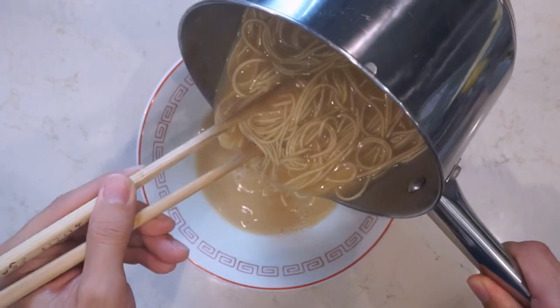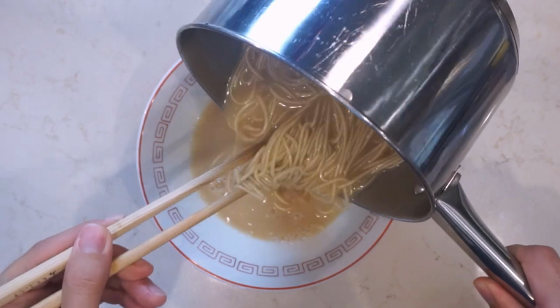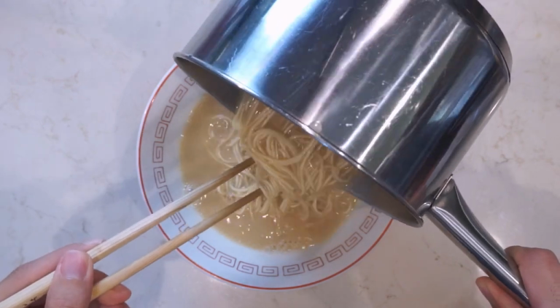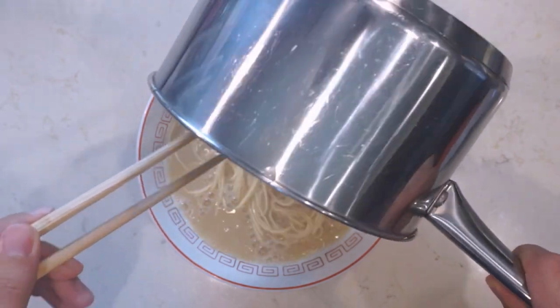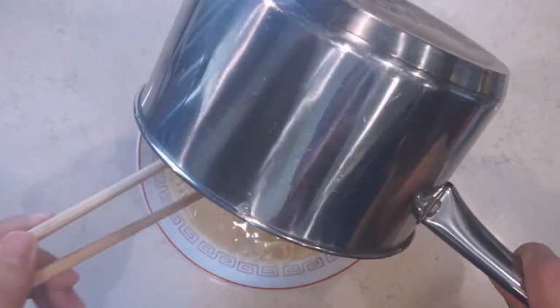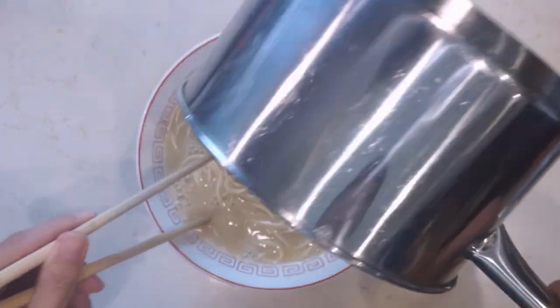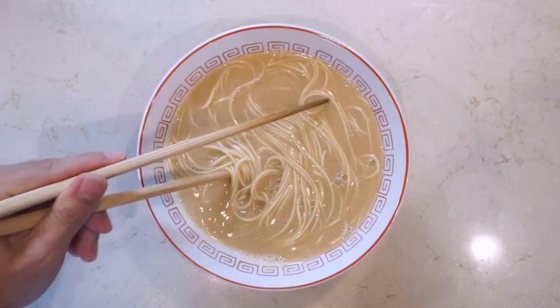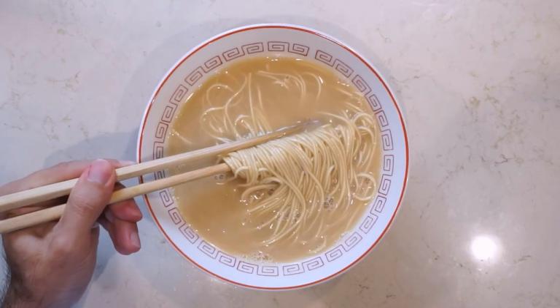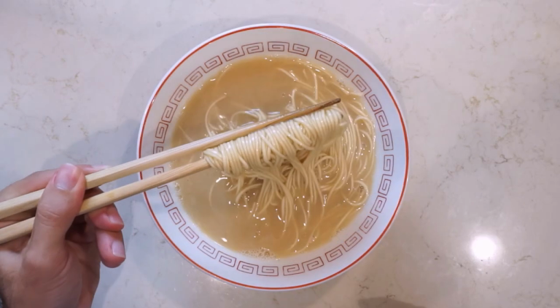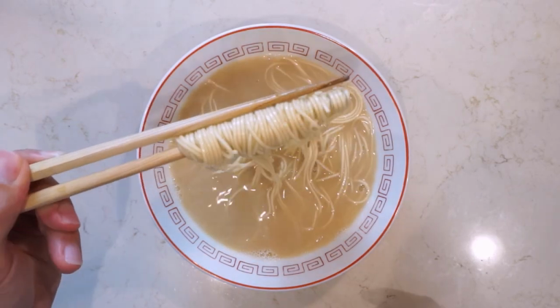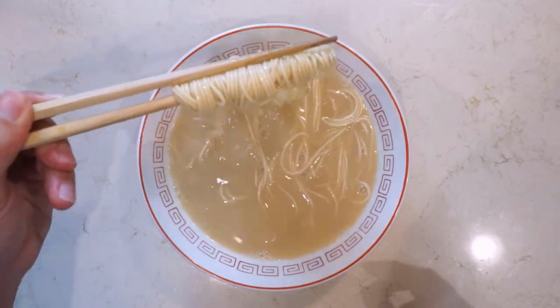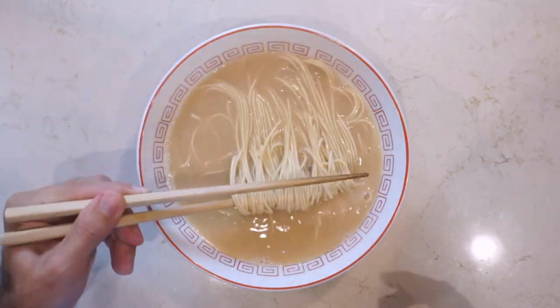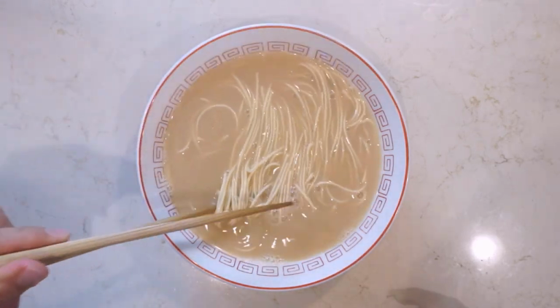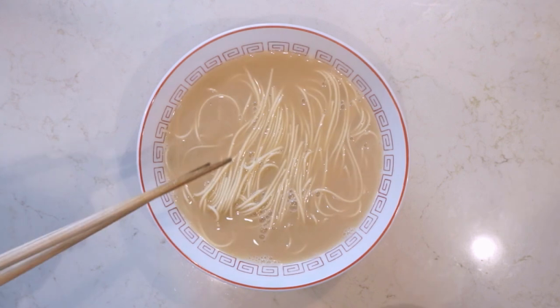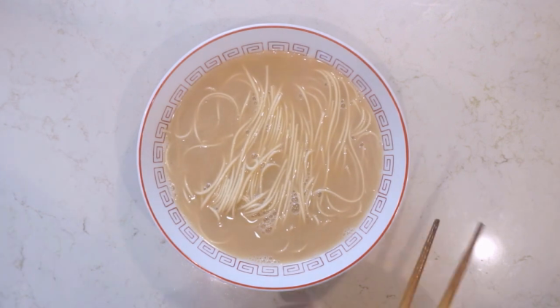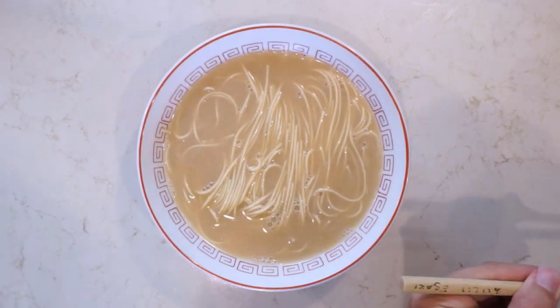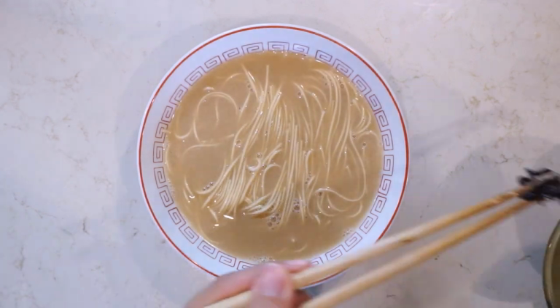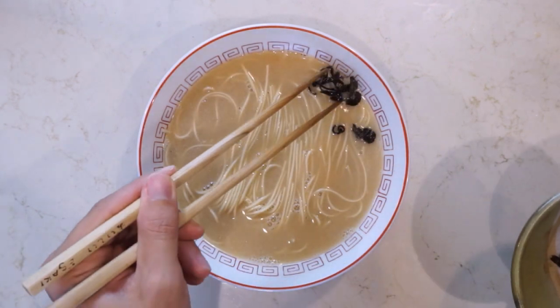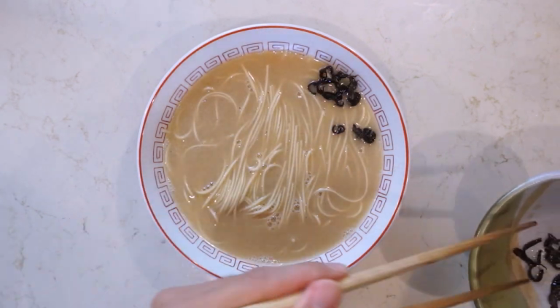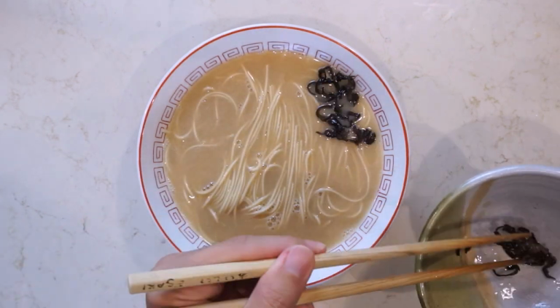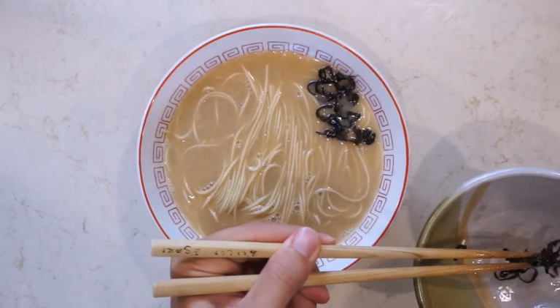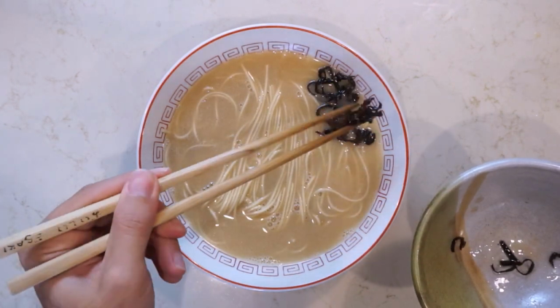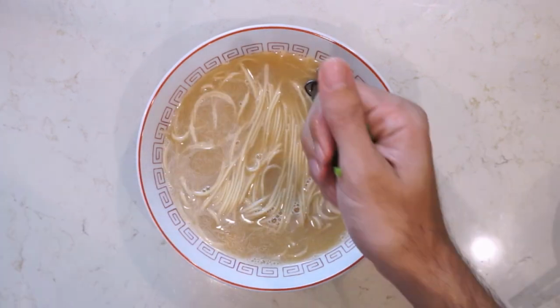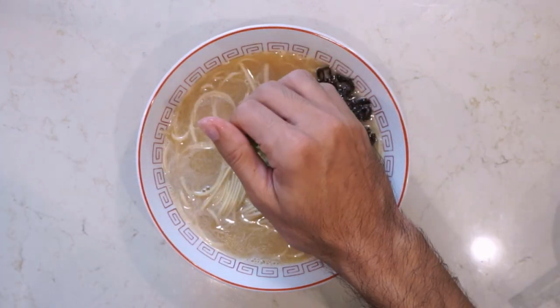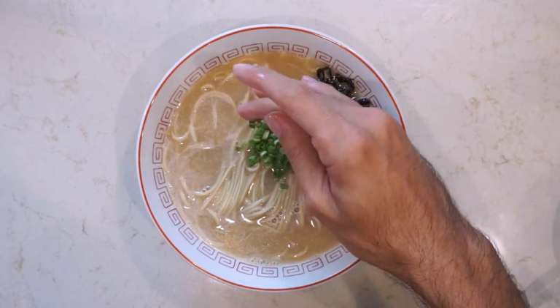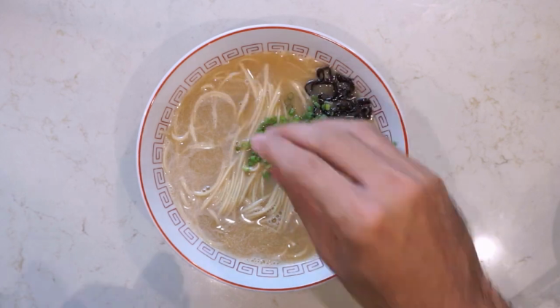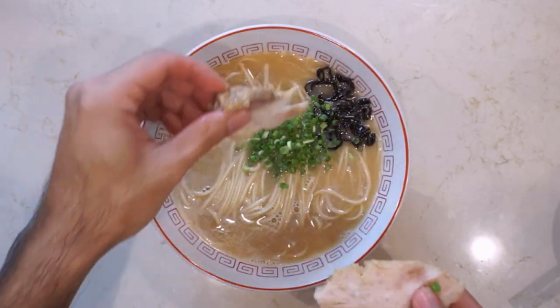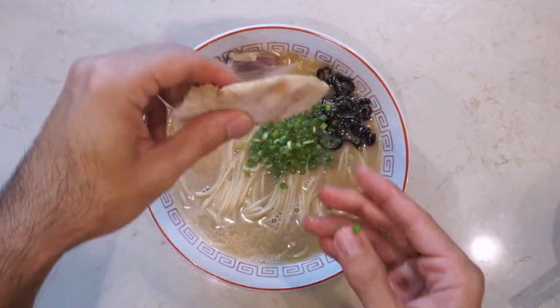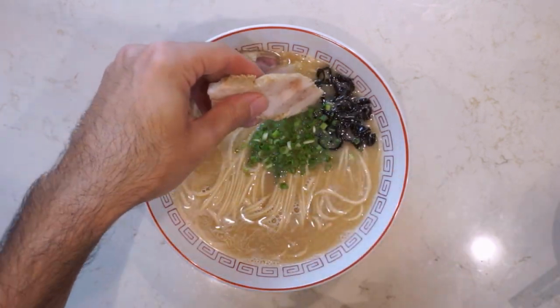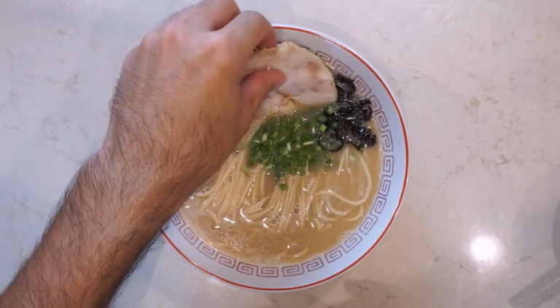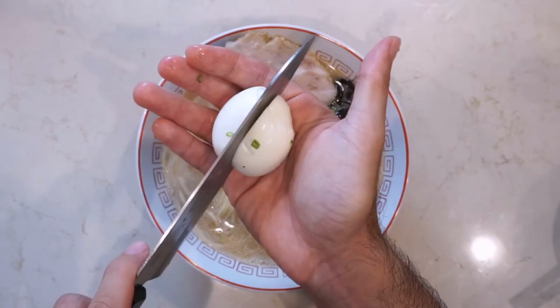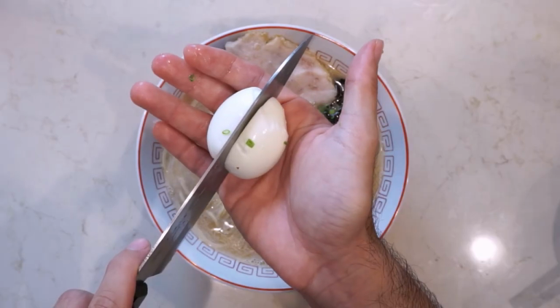Hey everybody, welcome back to The Way of Ramen. Sorry I've been gone for a bit — I just moved back into my home after about a week of treating it for powder post beetles. I haven't really had time to get into the kitchen yet, but I wanted to share this quick video that I shot before I left of my favorite instant ramen.